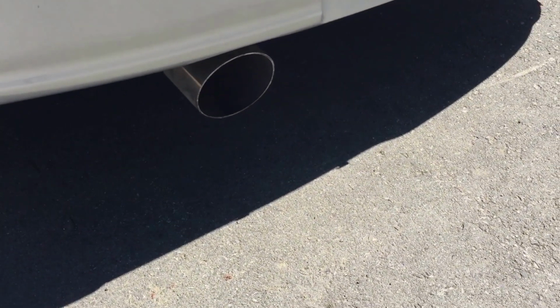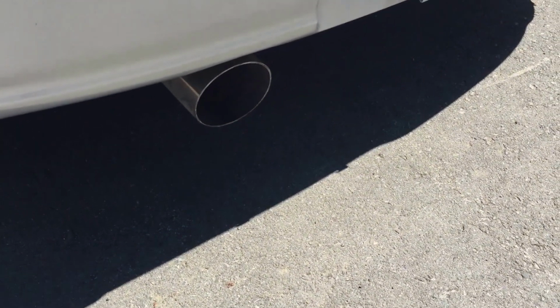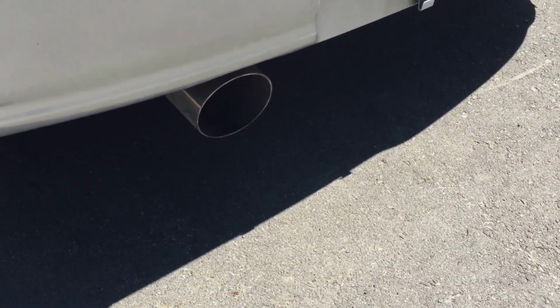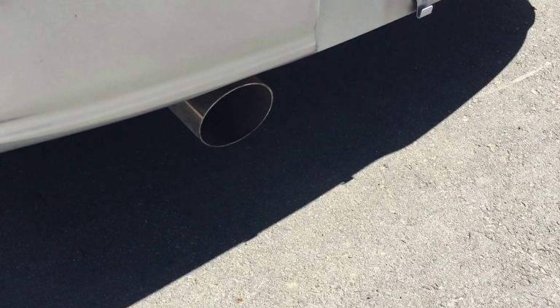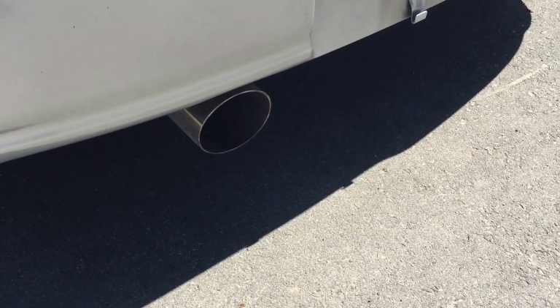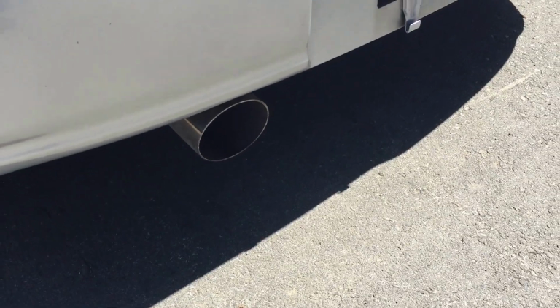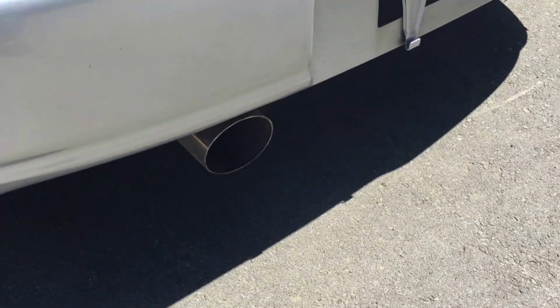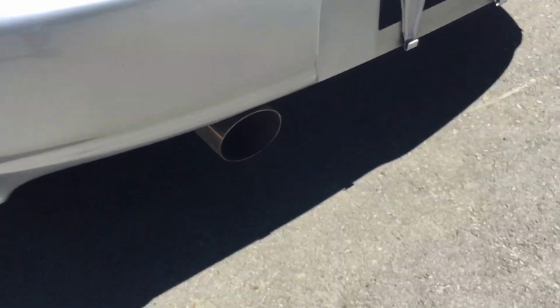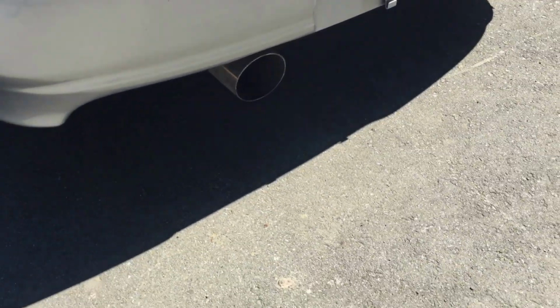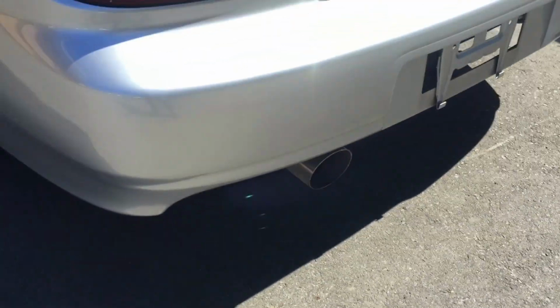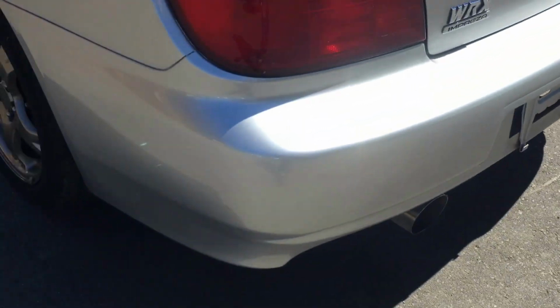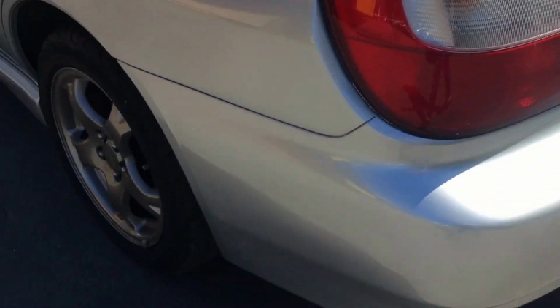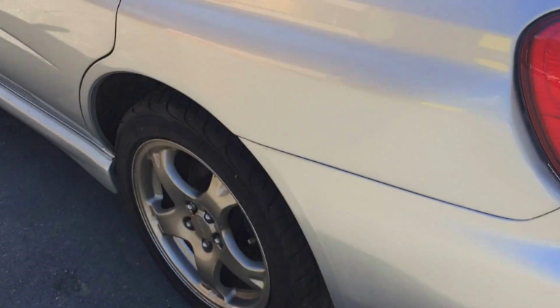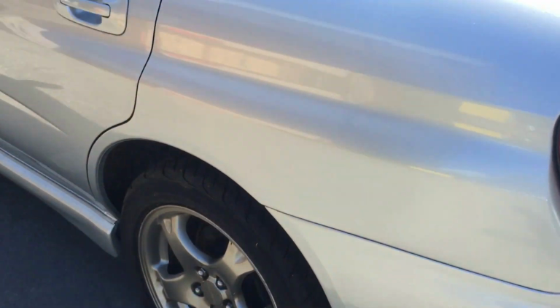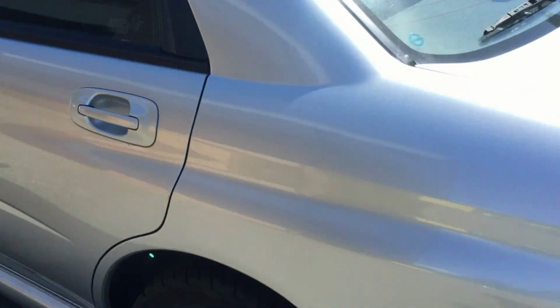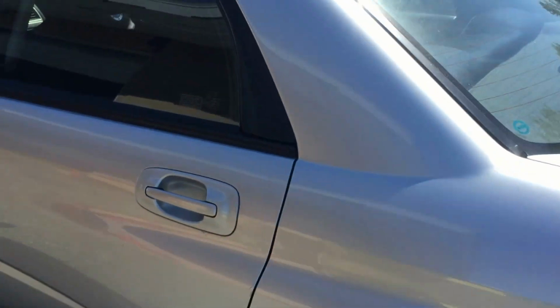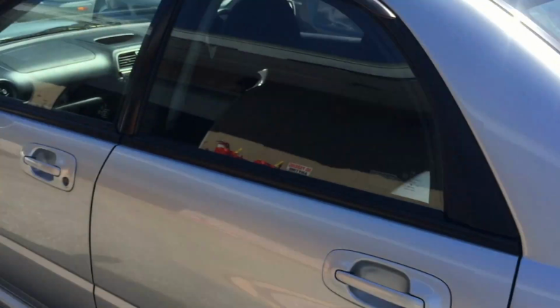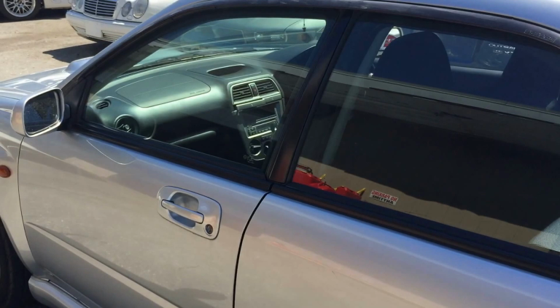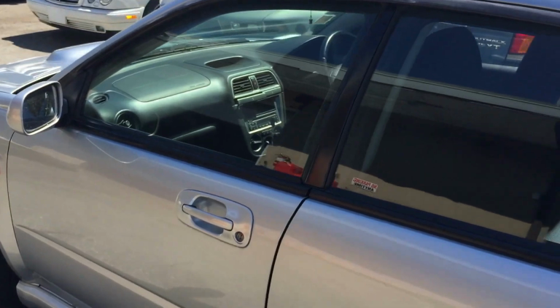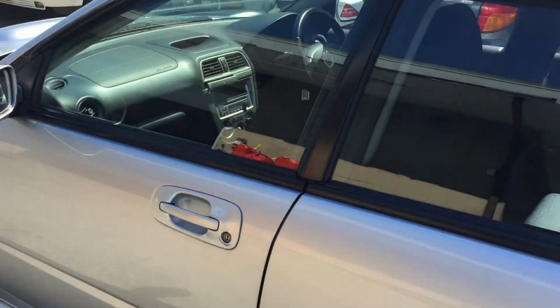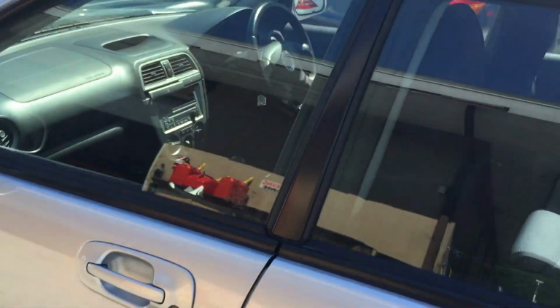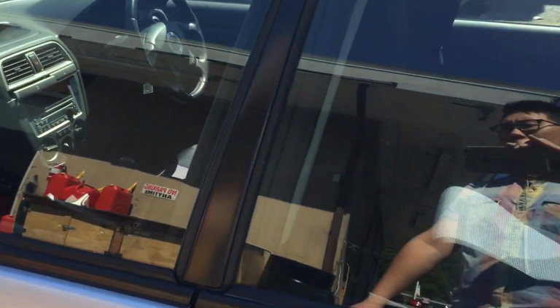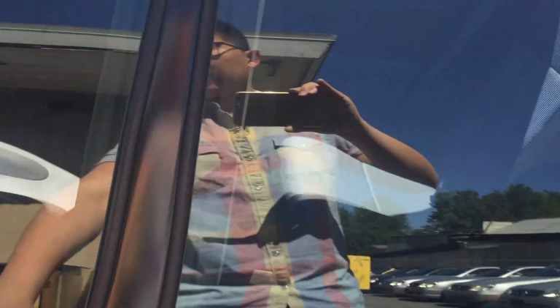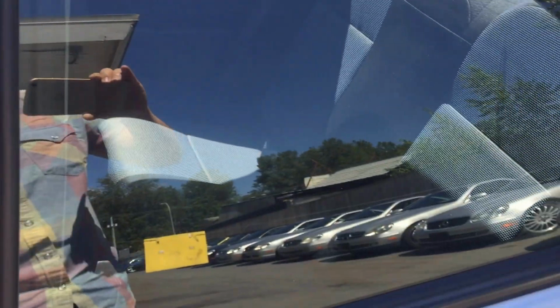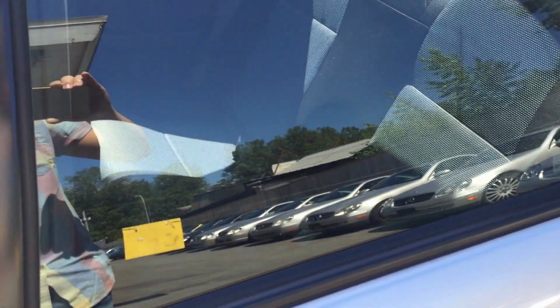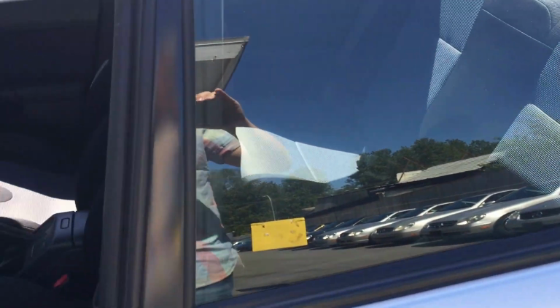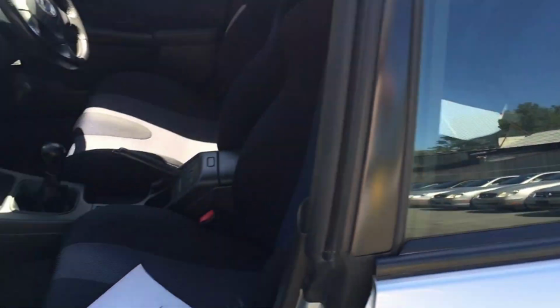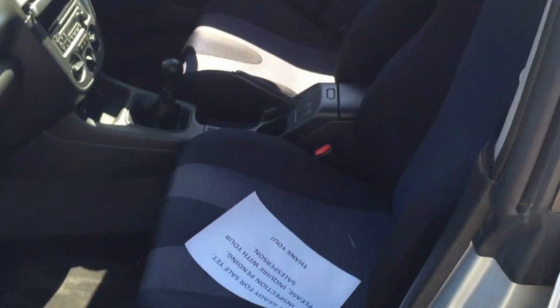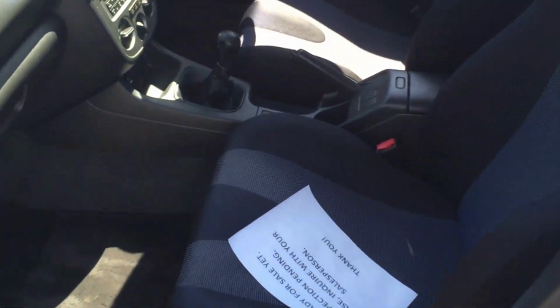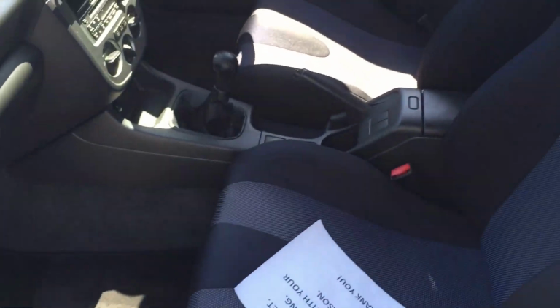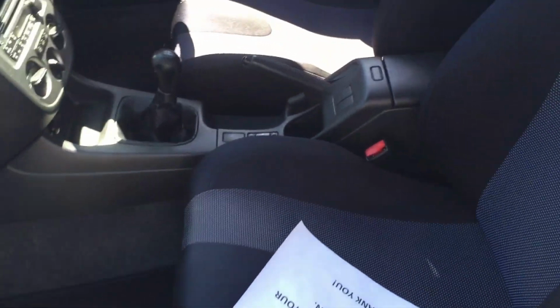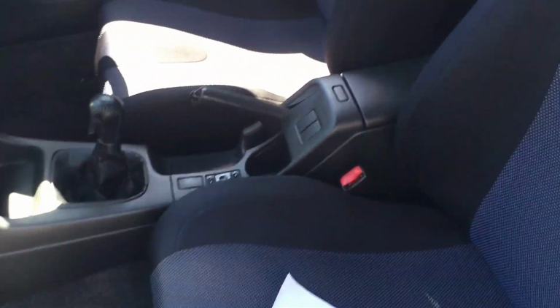Beautiful looking car with a lovely sounding exhaust. Very nice condition — the interior condition I'd call almost brand new.